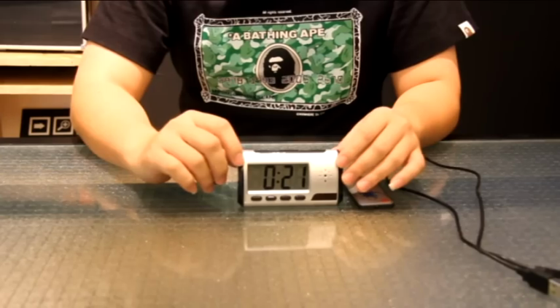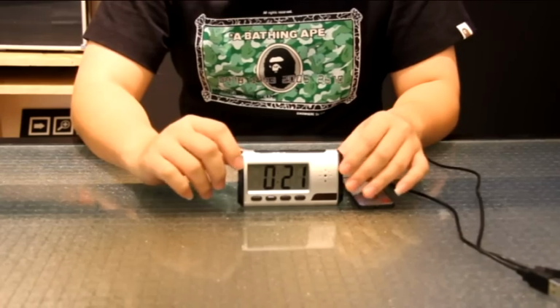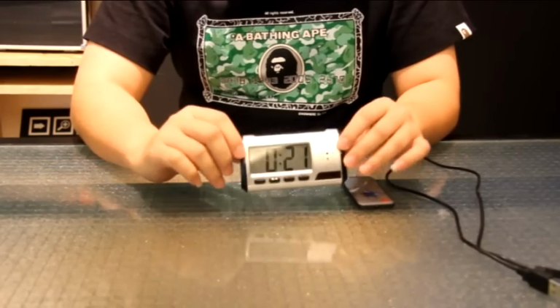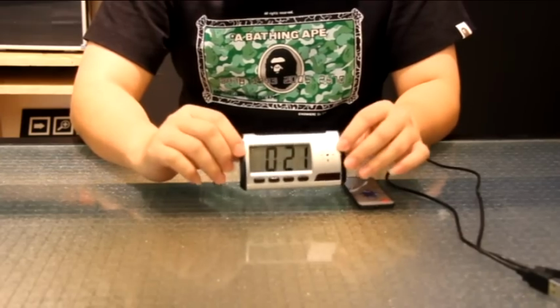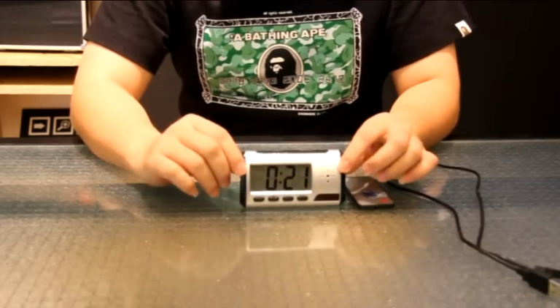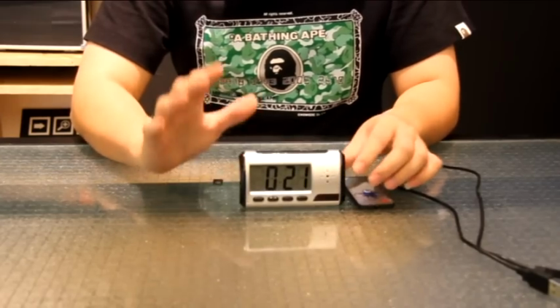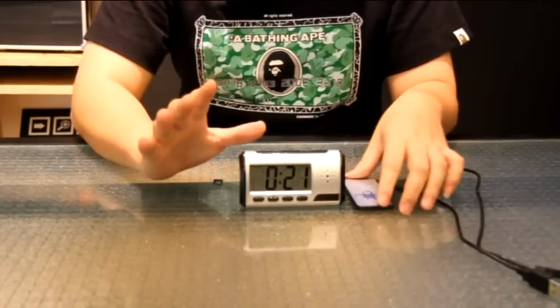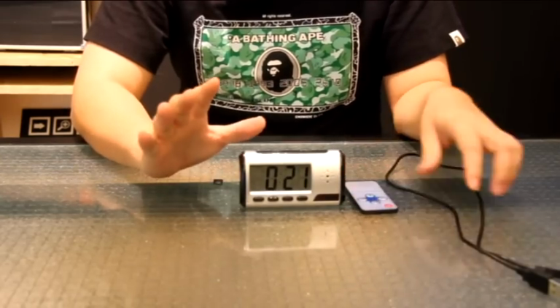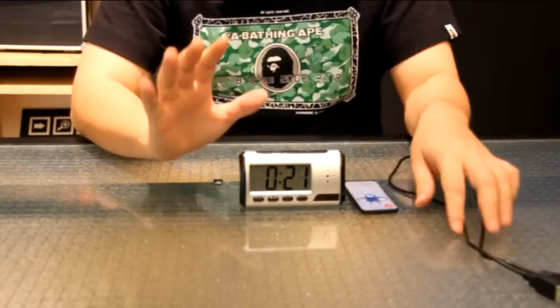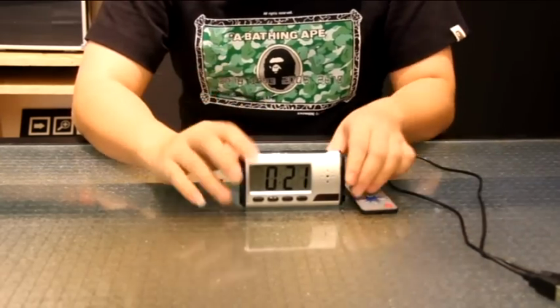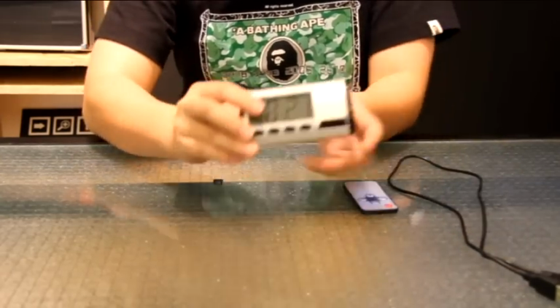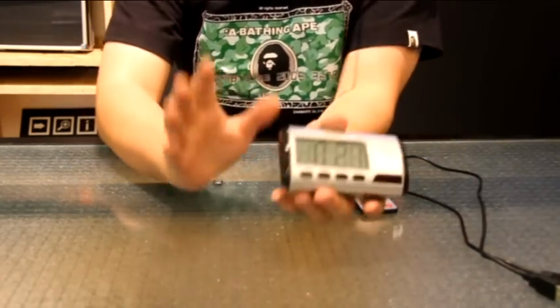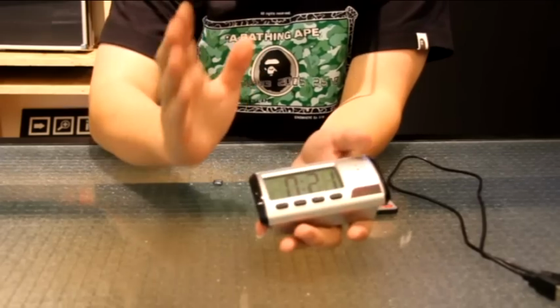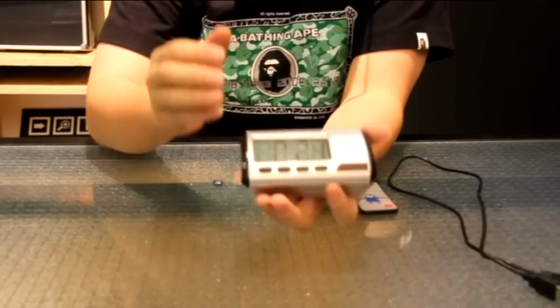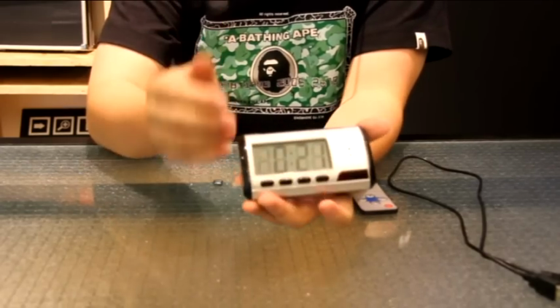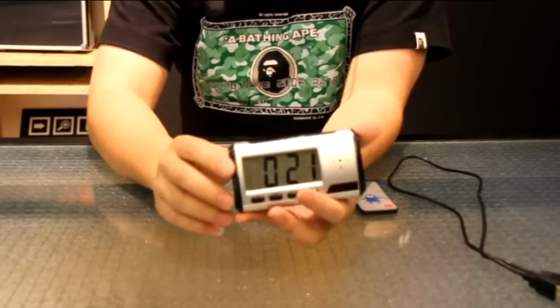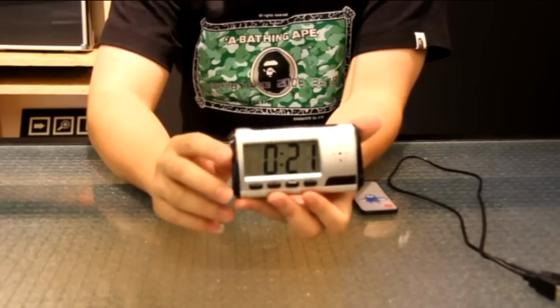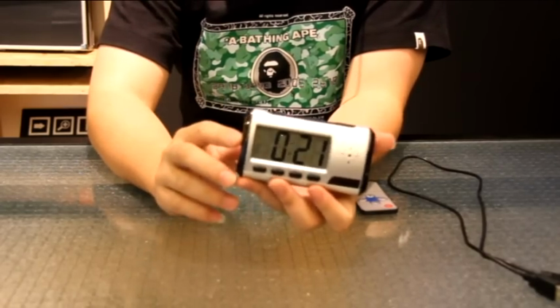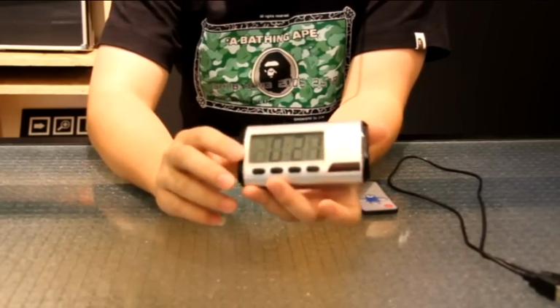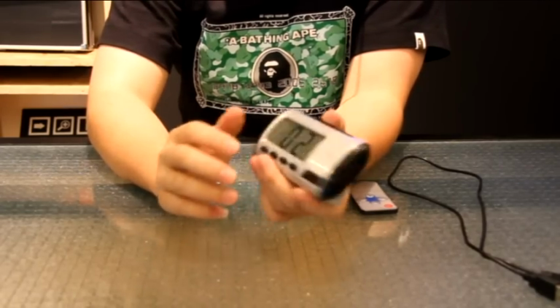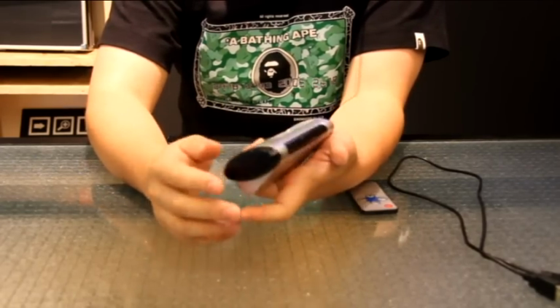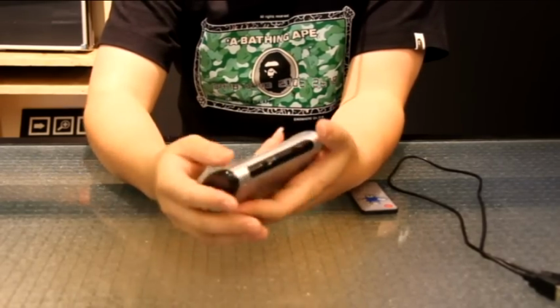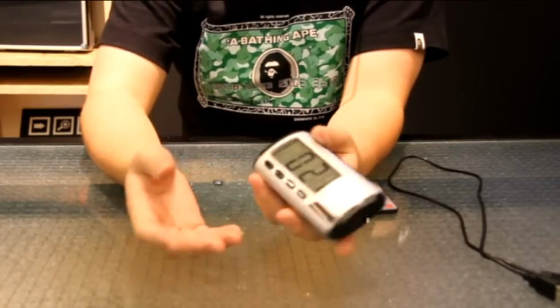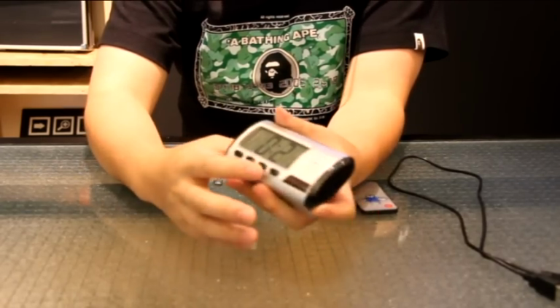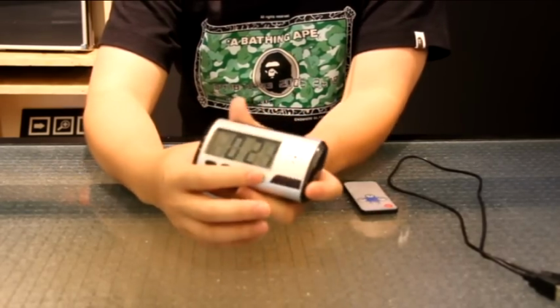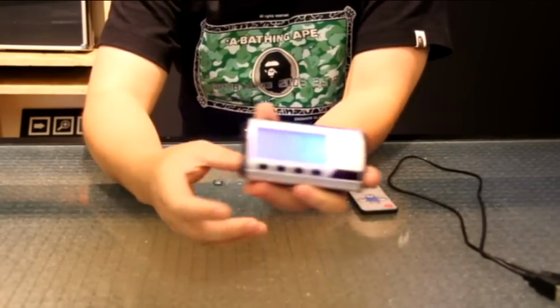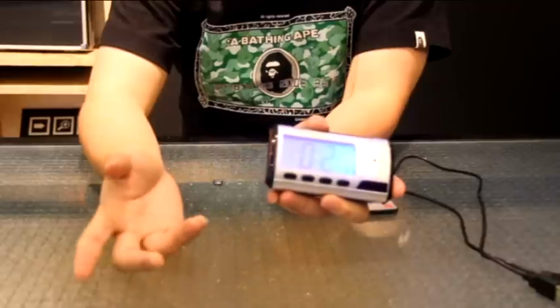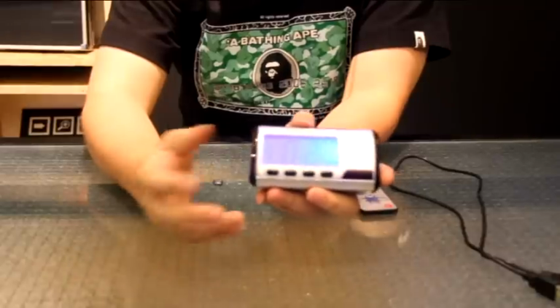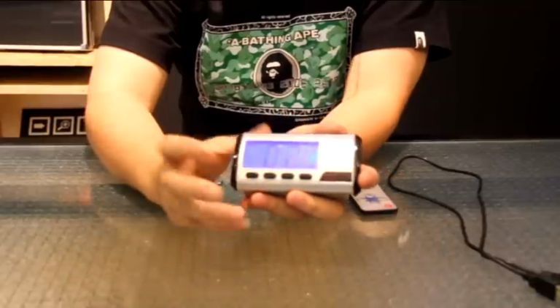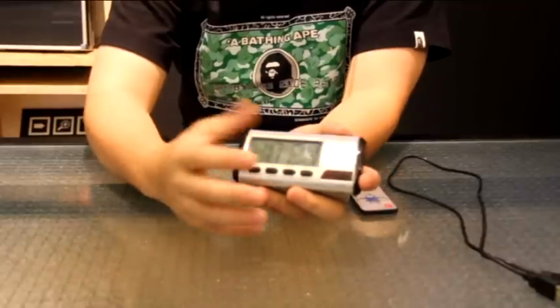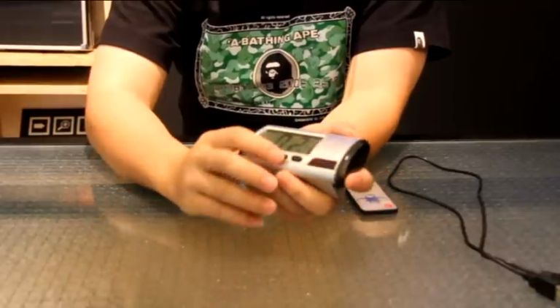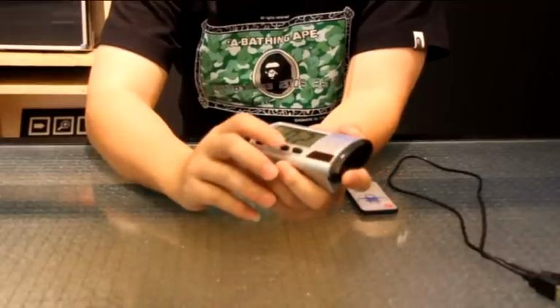Hi, today I'll be showing you how to use the LCD alarm clock hidden camera. The LCD alarm clock hidden camera is a fully functioning alarm clock that you can use as a normal alarm clock — you can set the alarm and set the time.